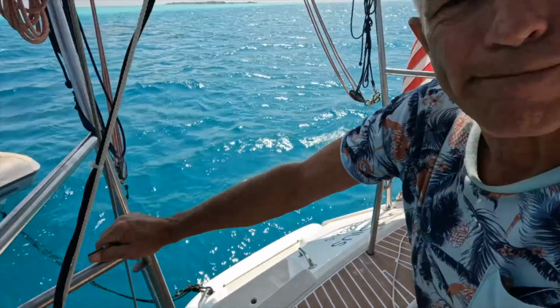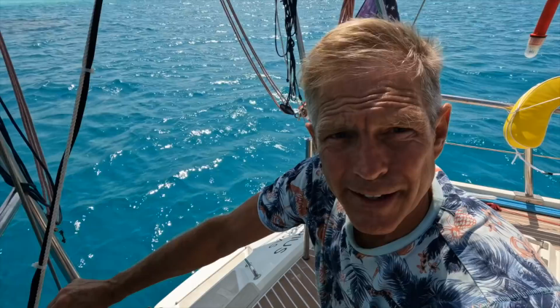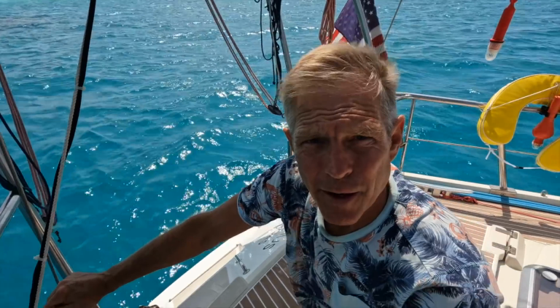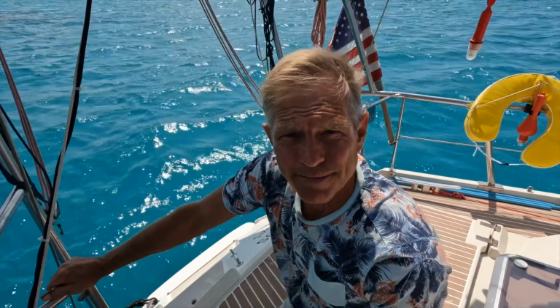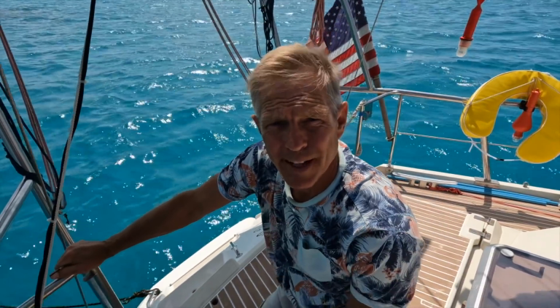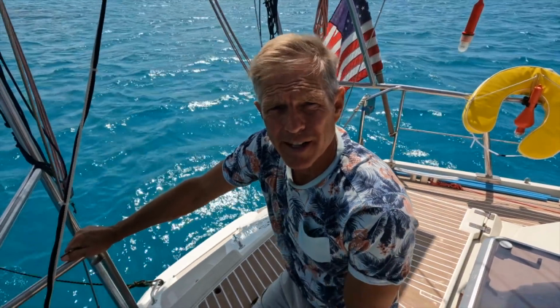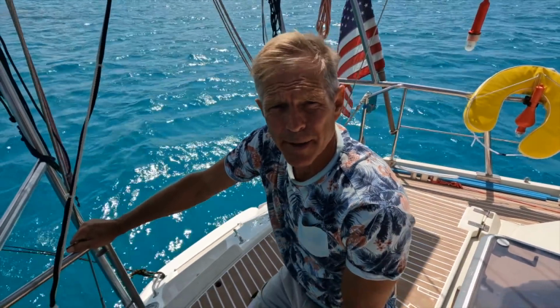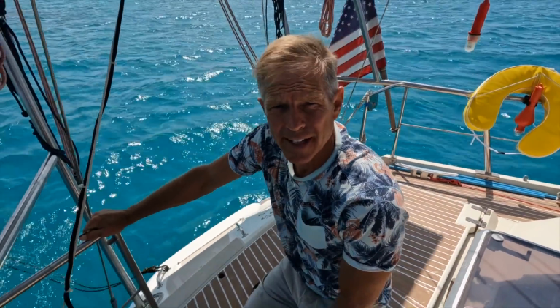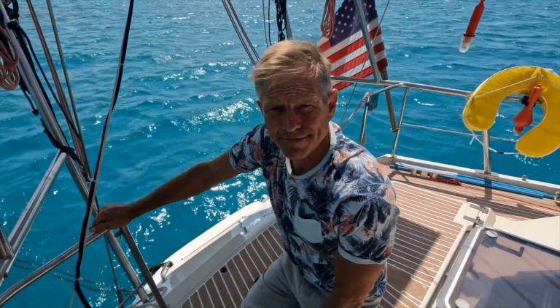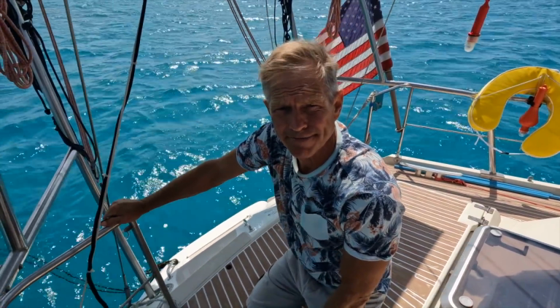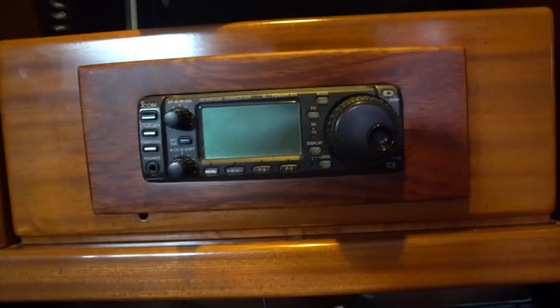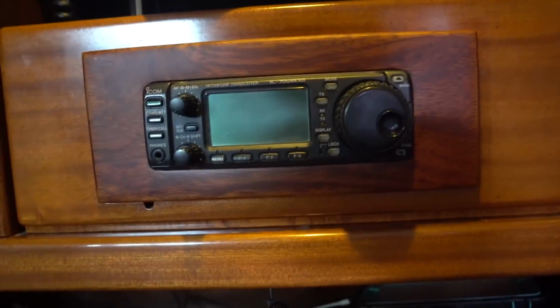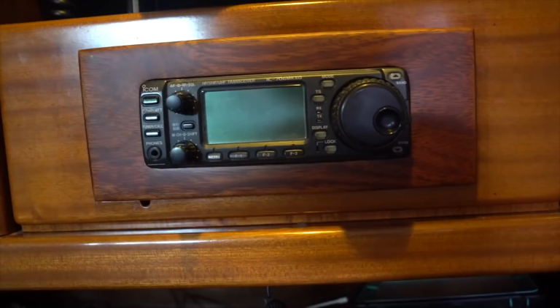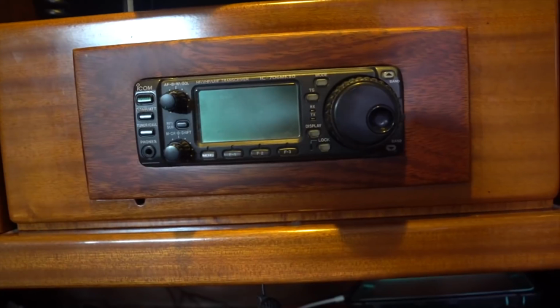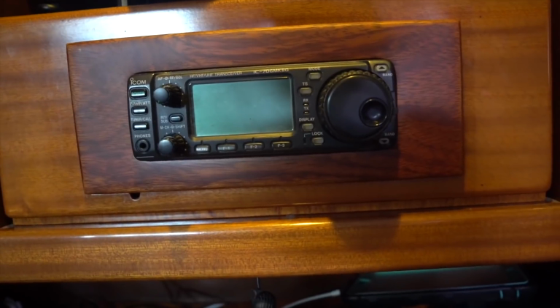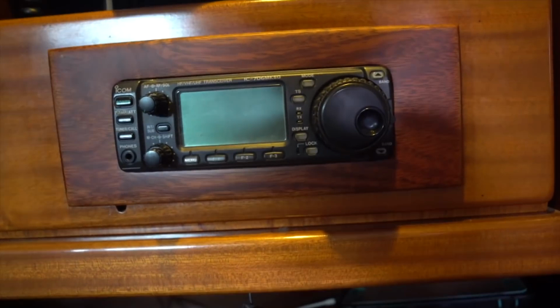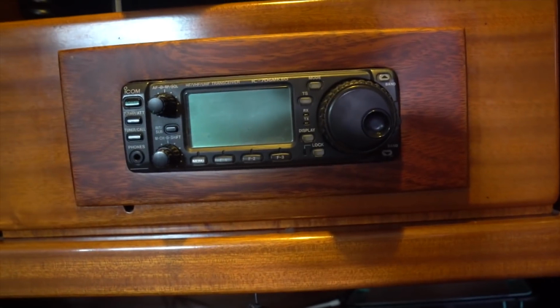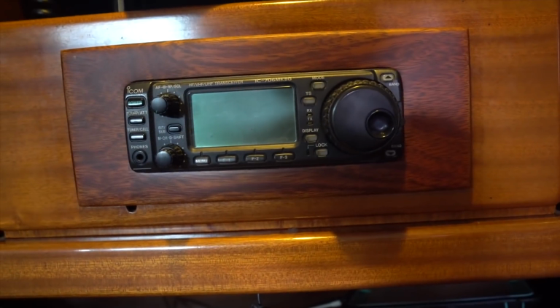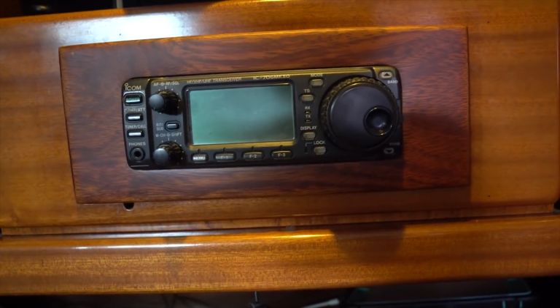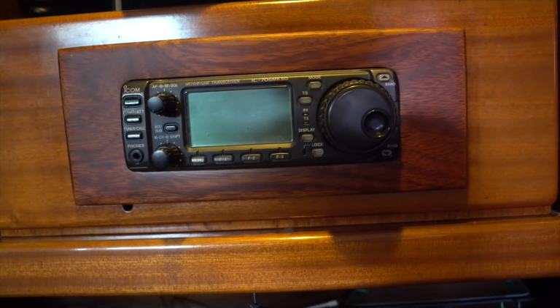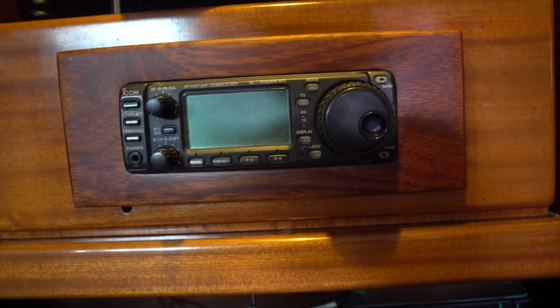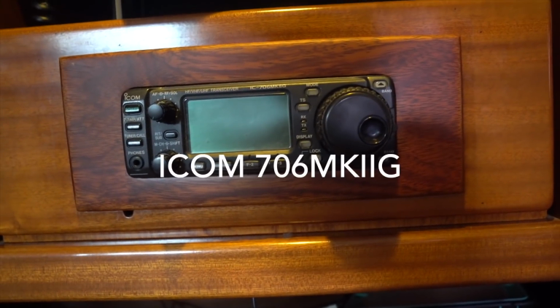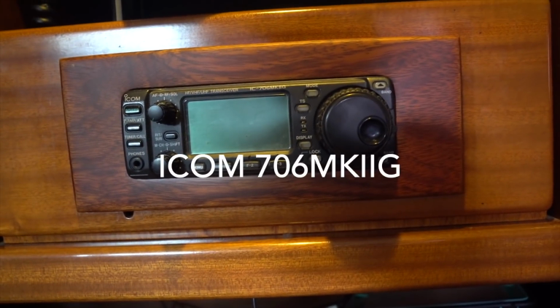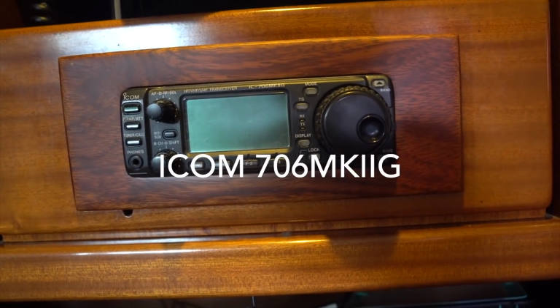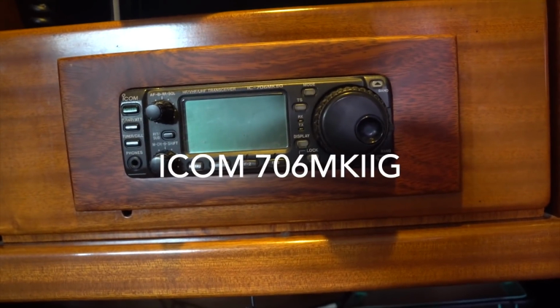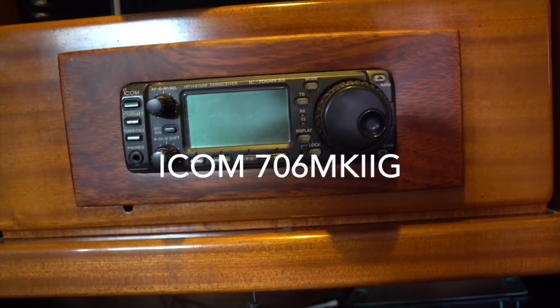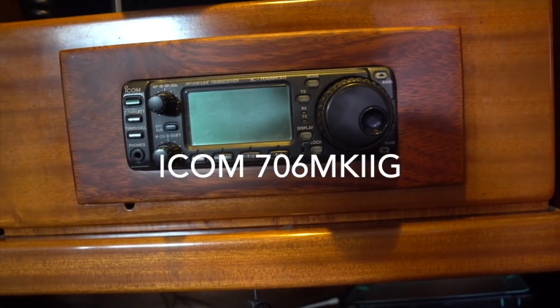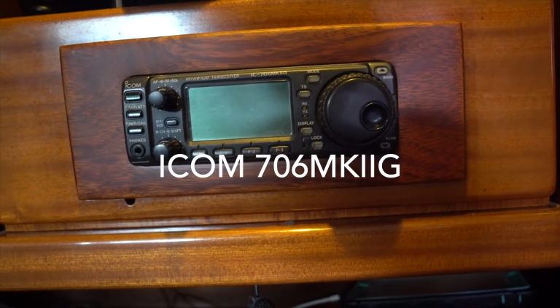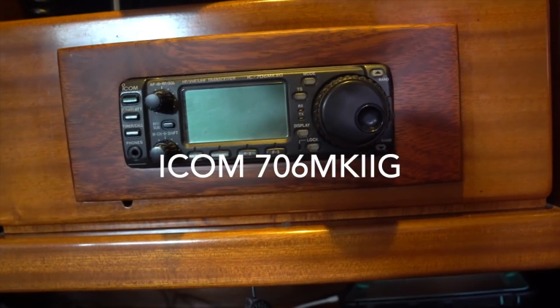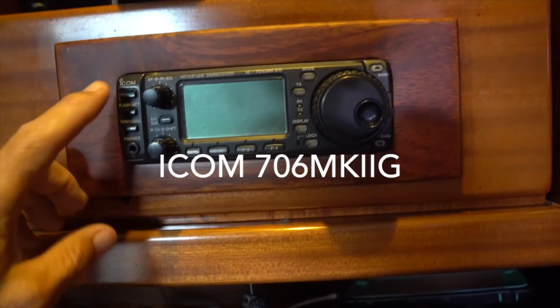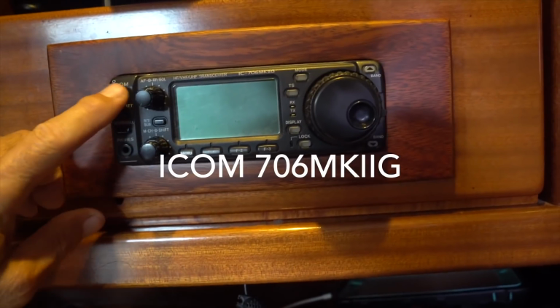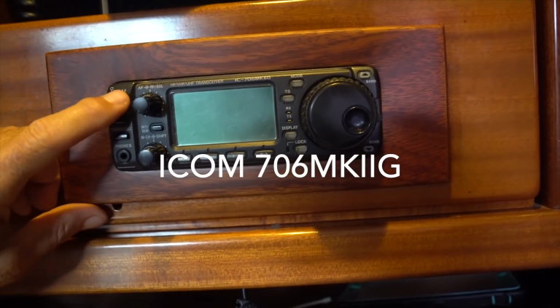And there you go, that's our SSB antenna. Here is our SSB — it's an ICOM 706 MK2G. It's a pretty nice radio.